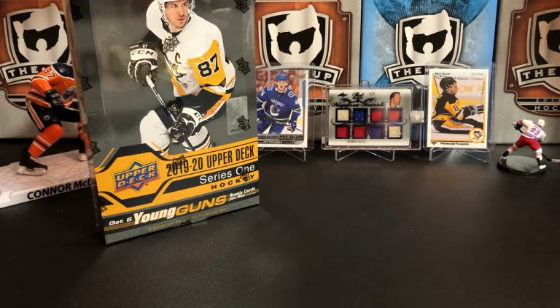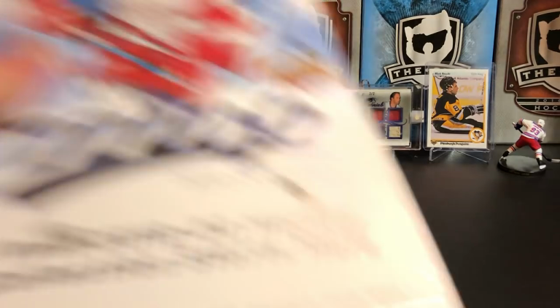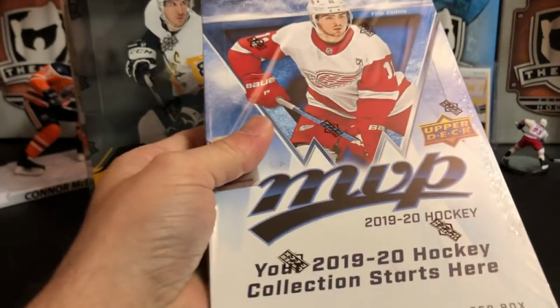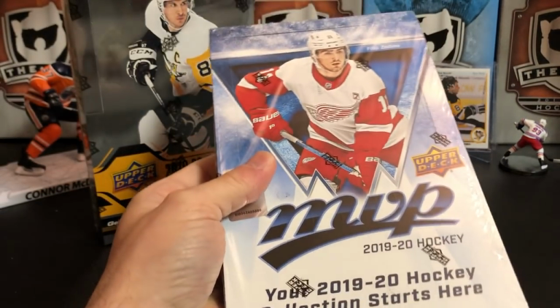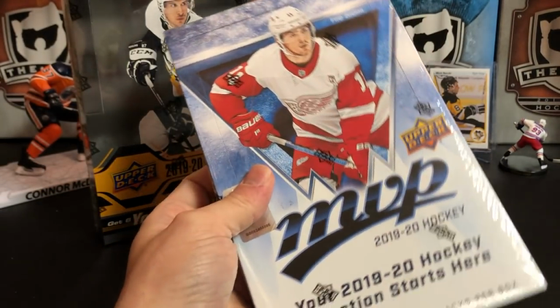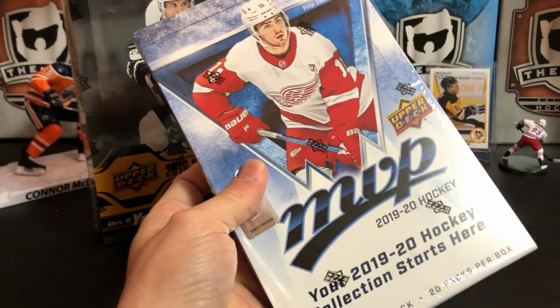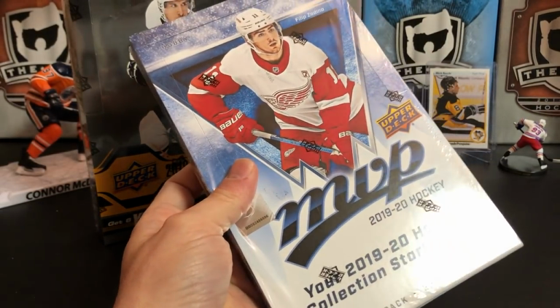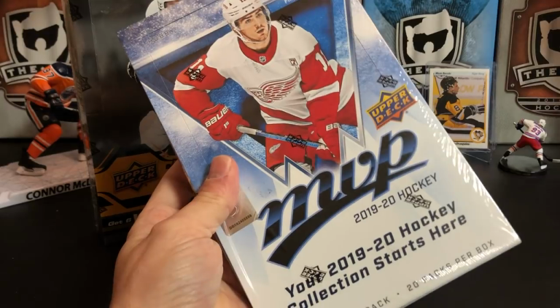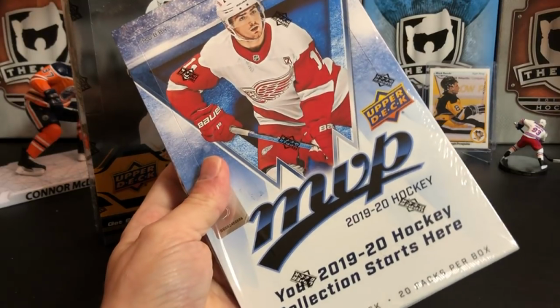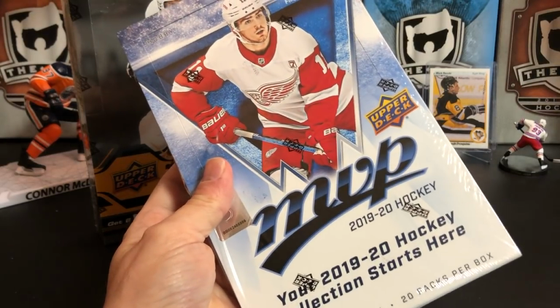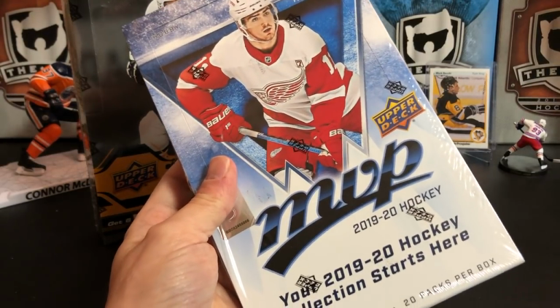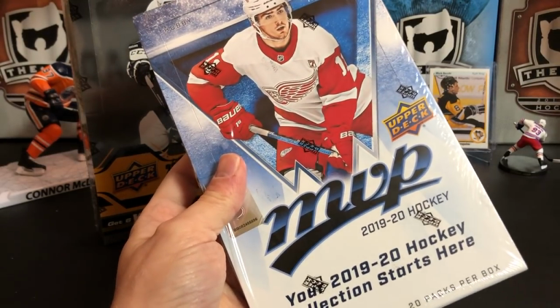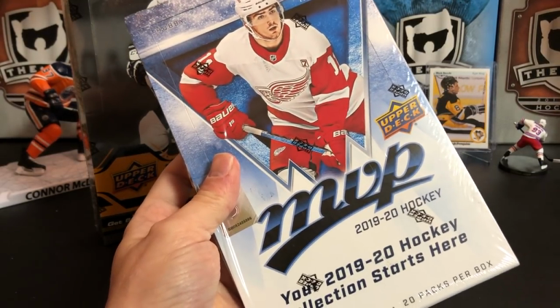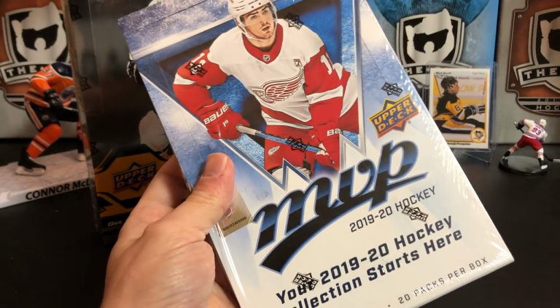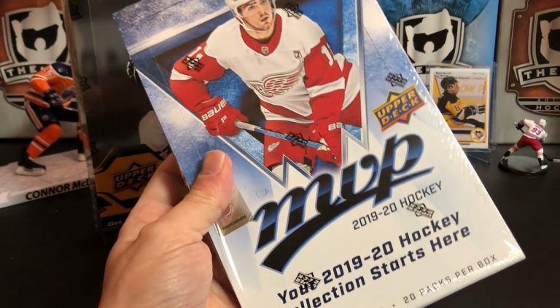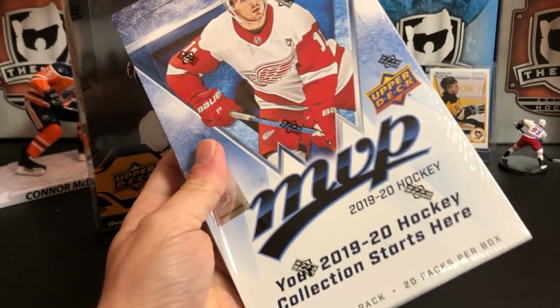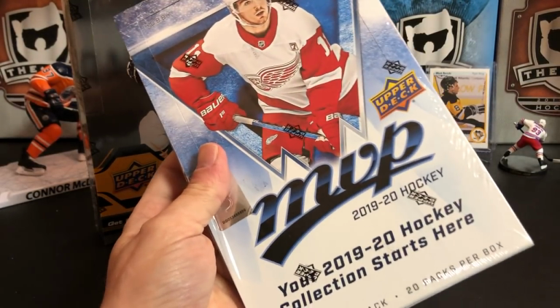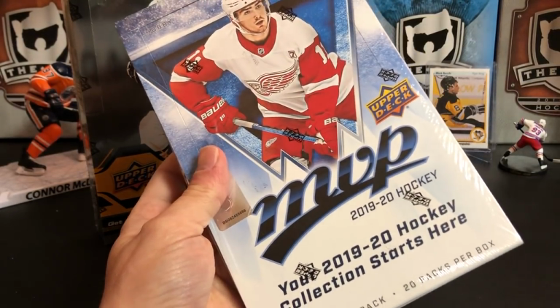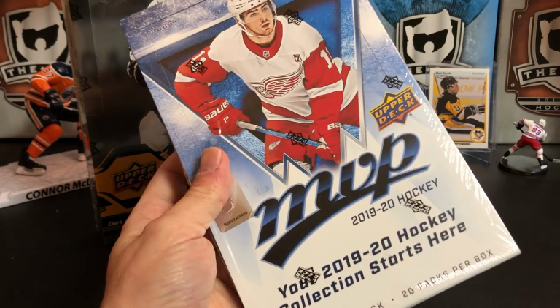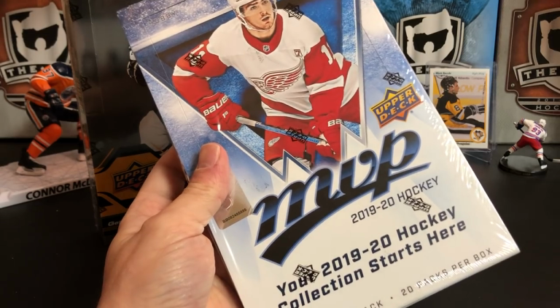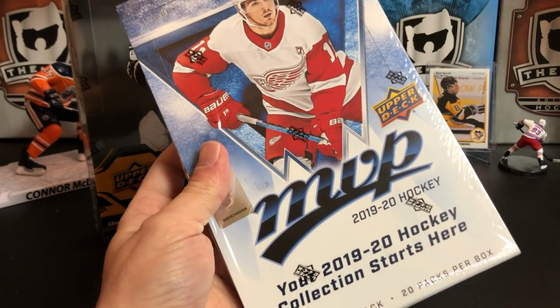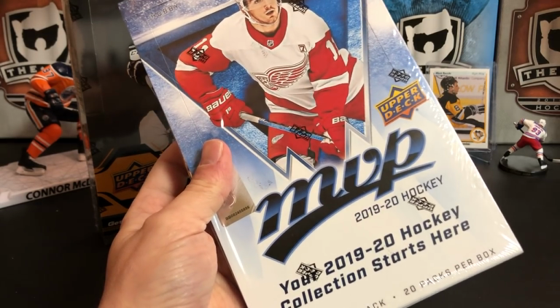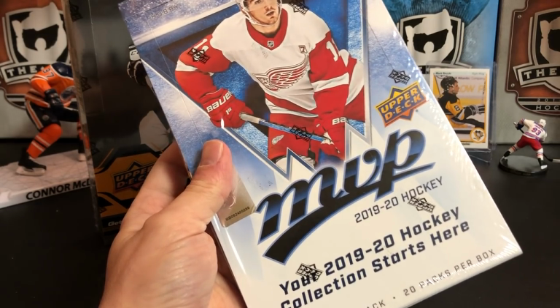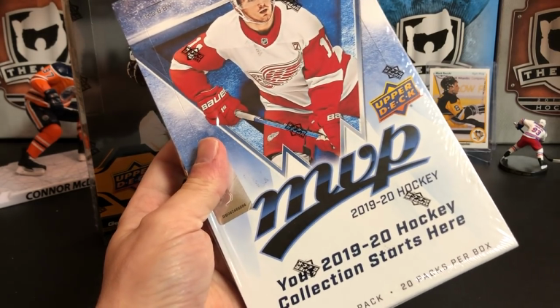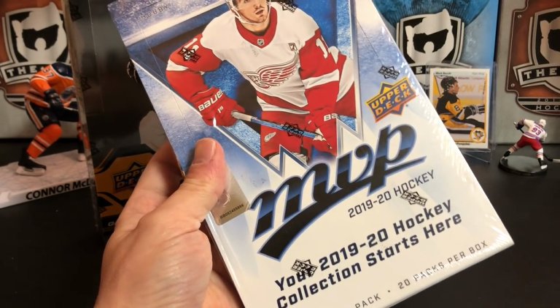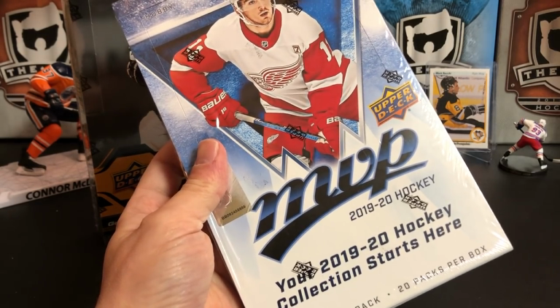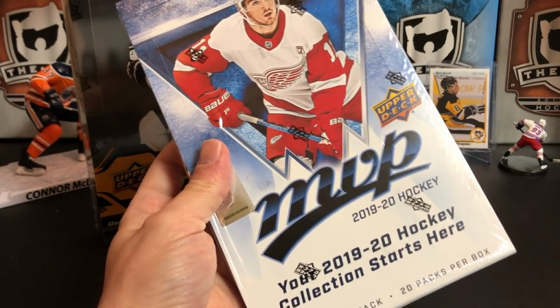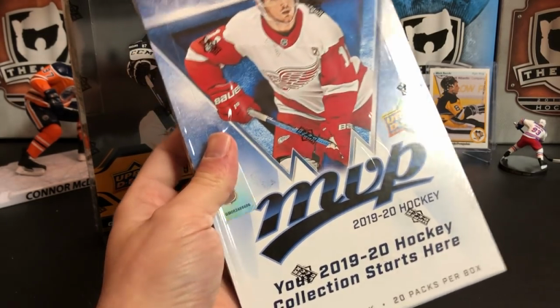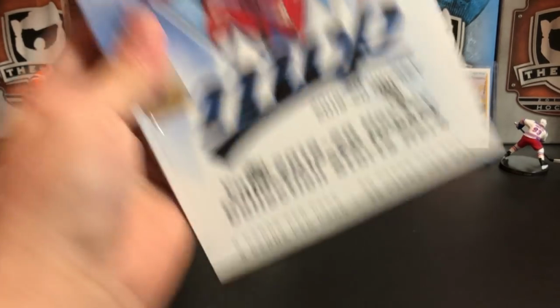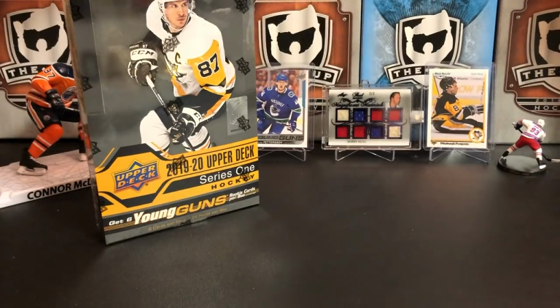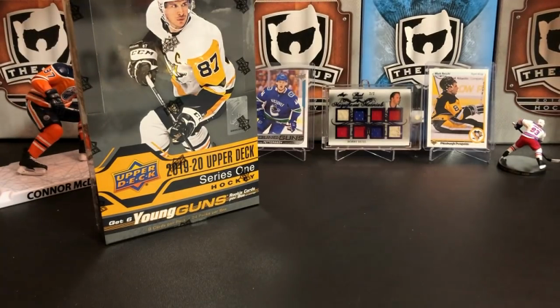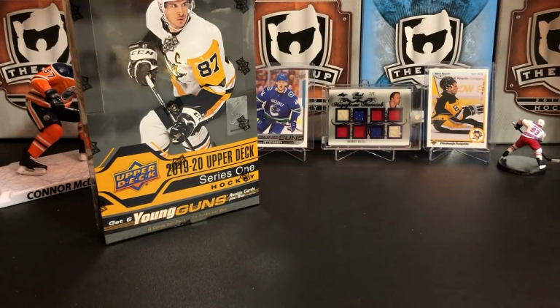Also, somebody sent me an email asking that if they won the MVP, would I break it on the channel and just send them the loose cards? I will do that if you want me to. If you'd rather see it opened on the channel than open it yourself, that's fine with me.